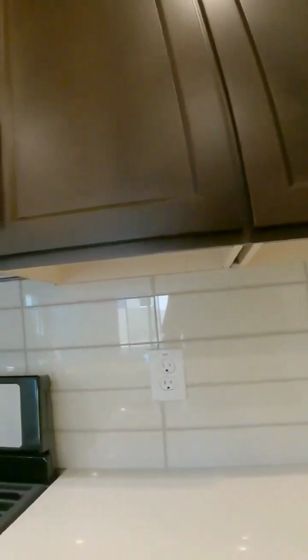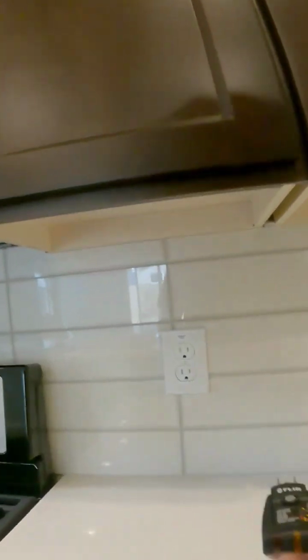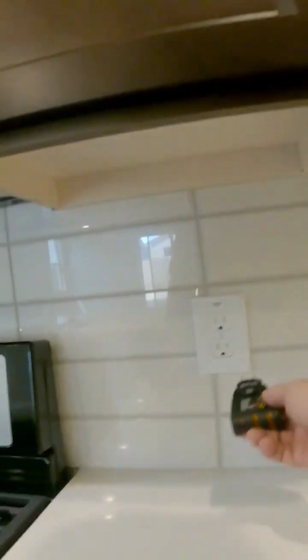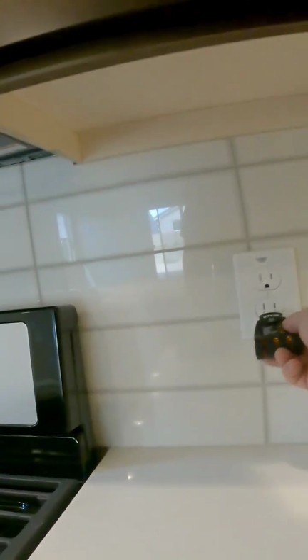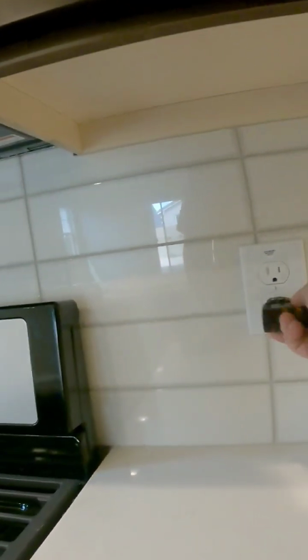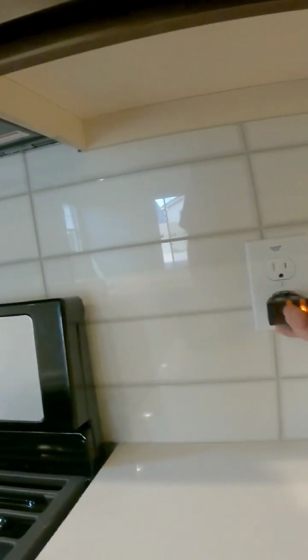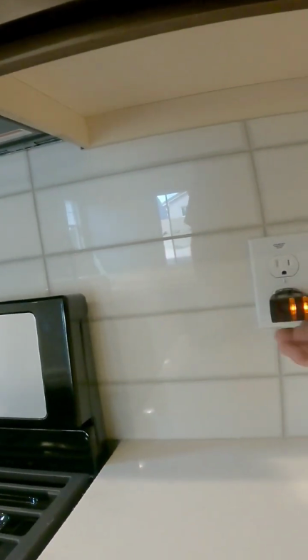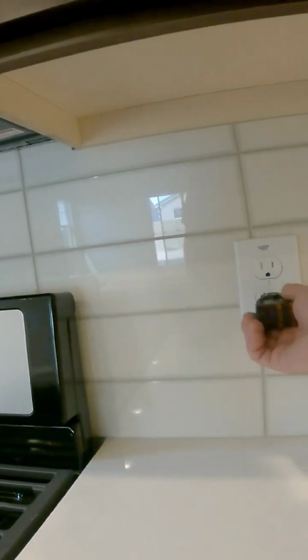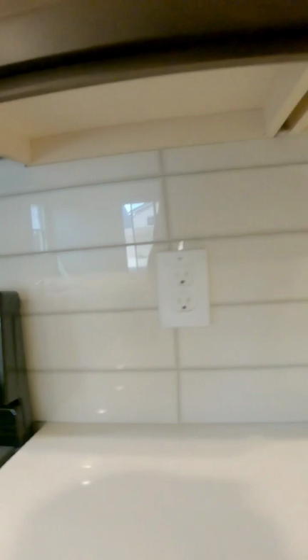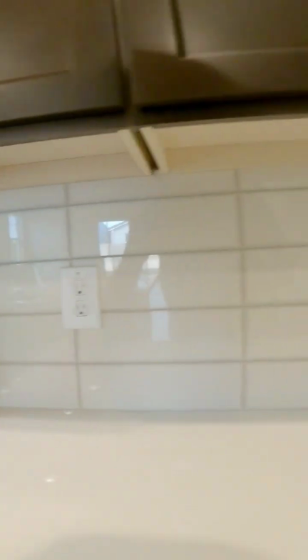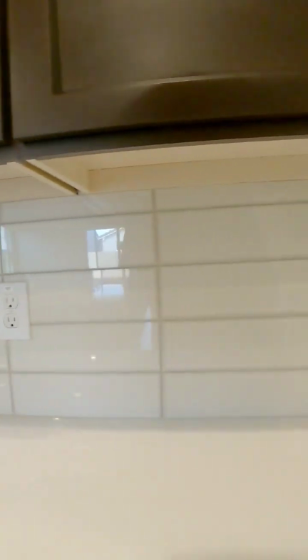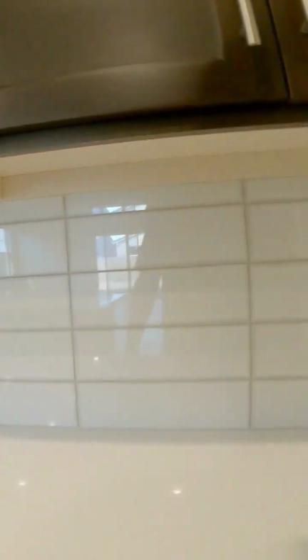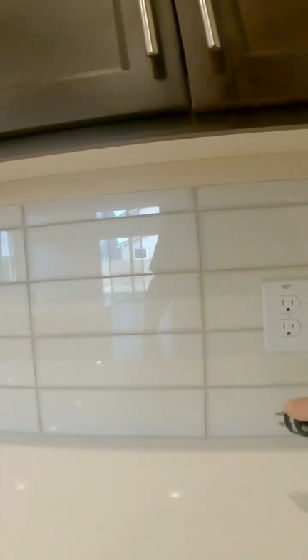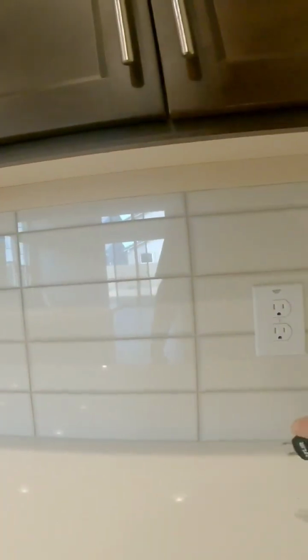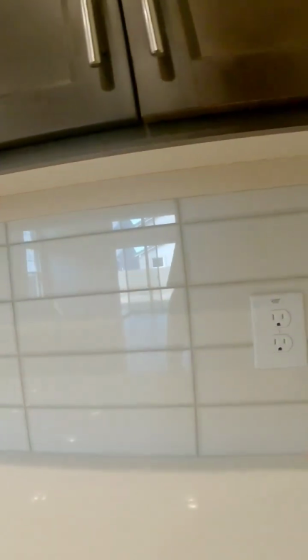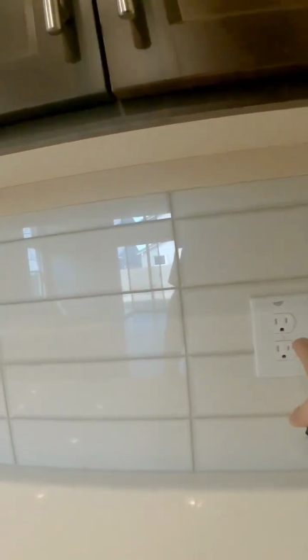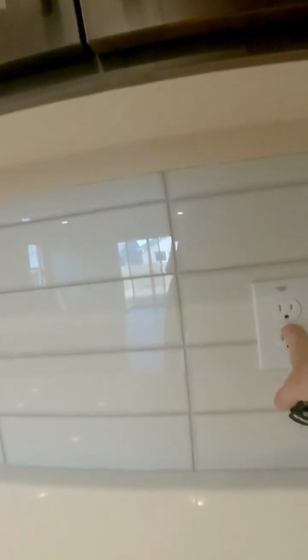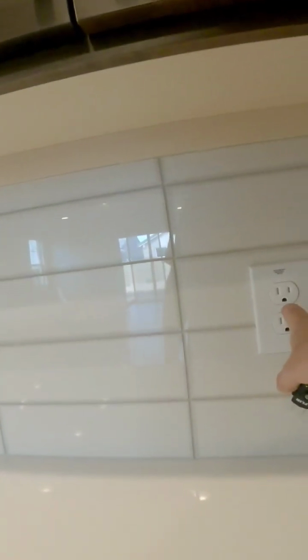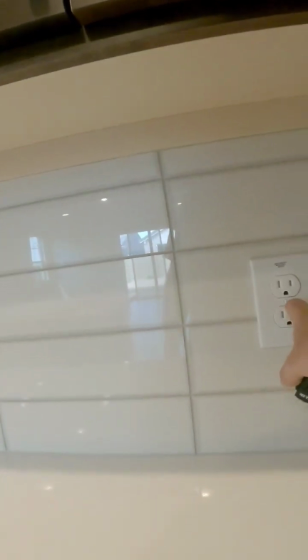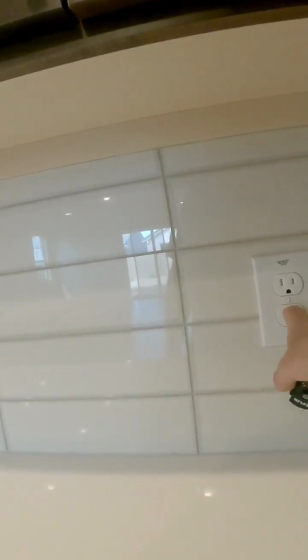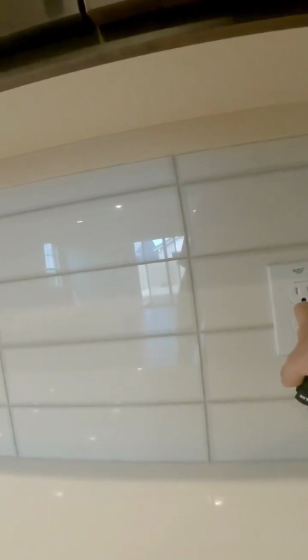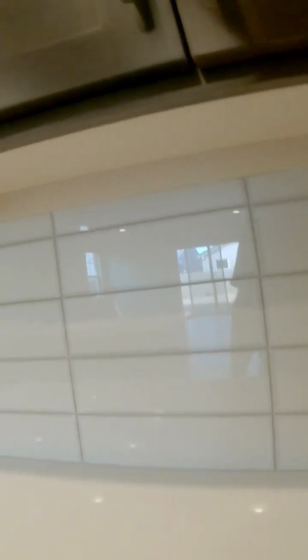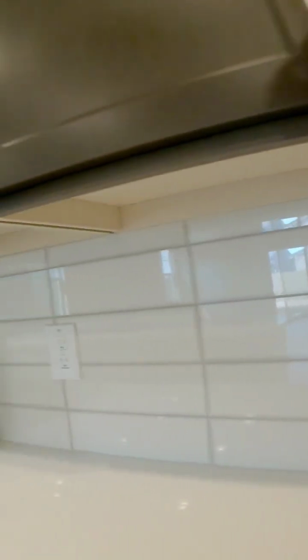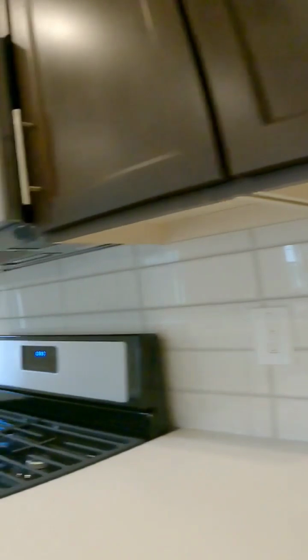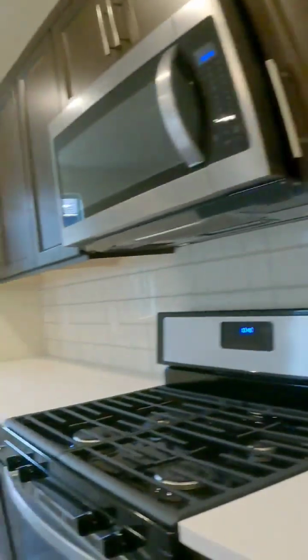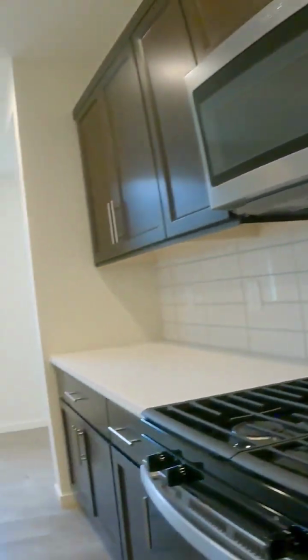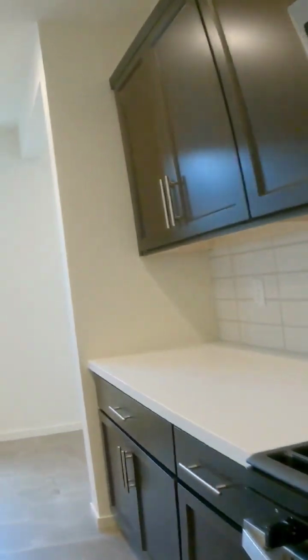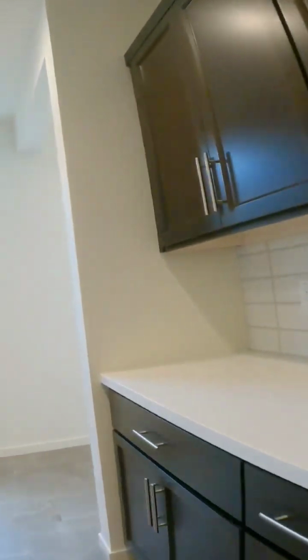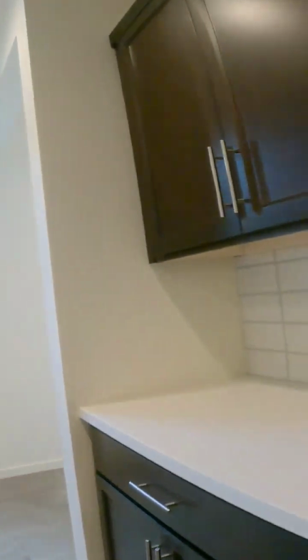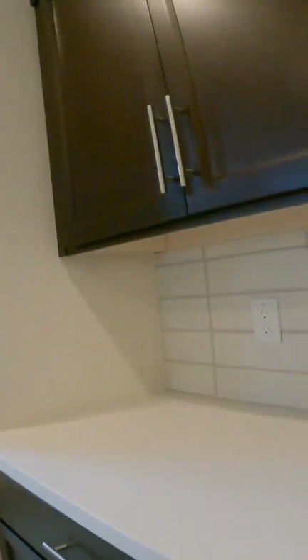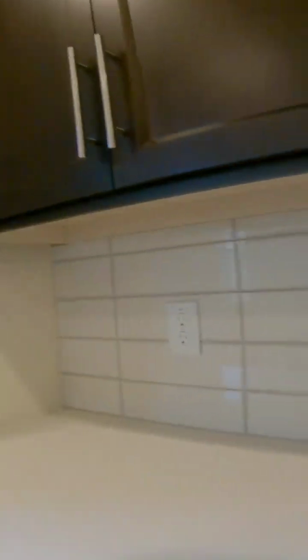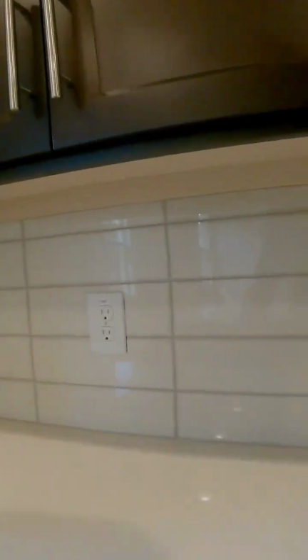So there's no actual reset button in your kitchen outlets. Typically you'd have a push button, but it's not — it's out in the main electrical panel.